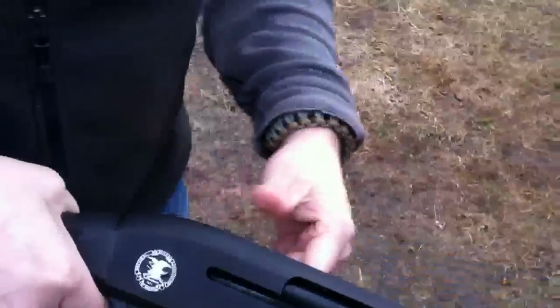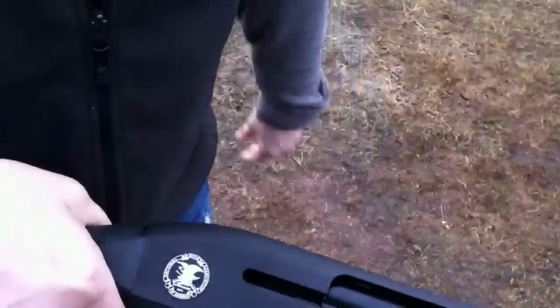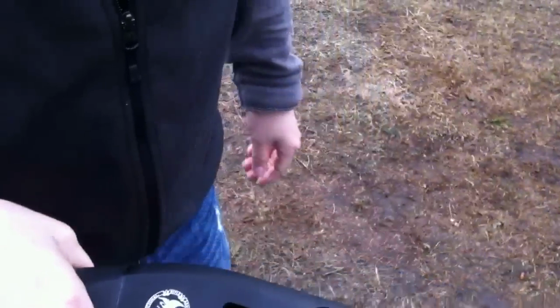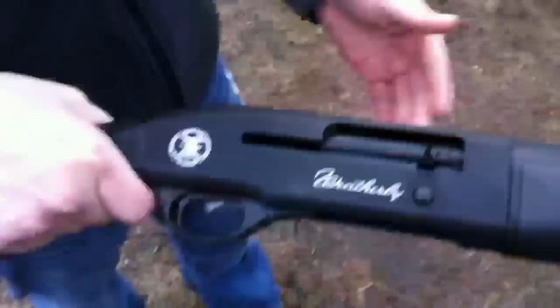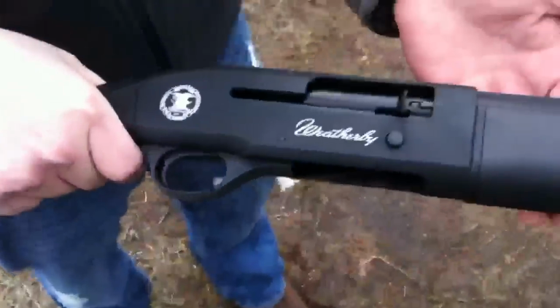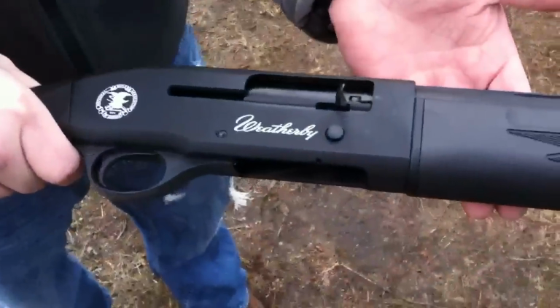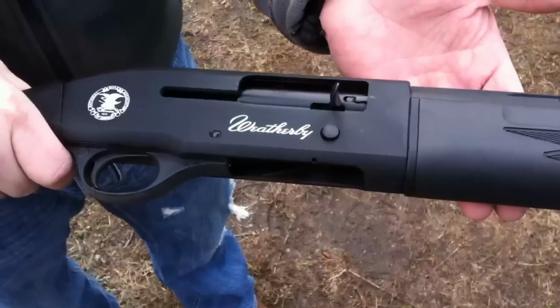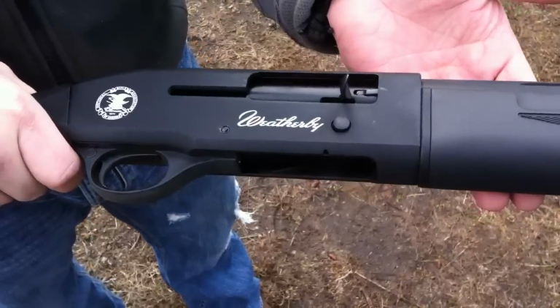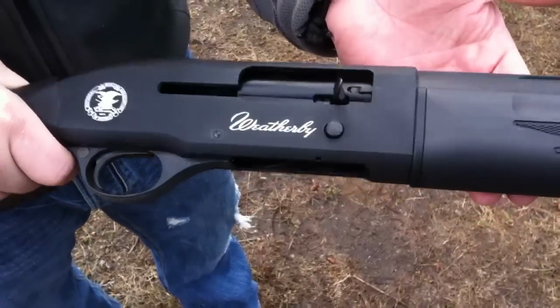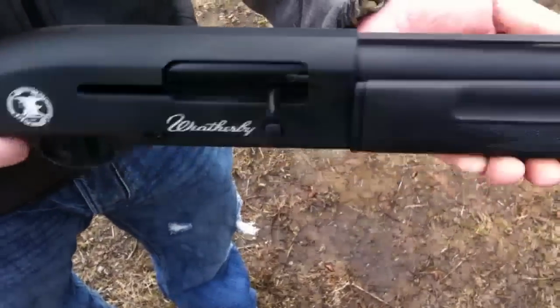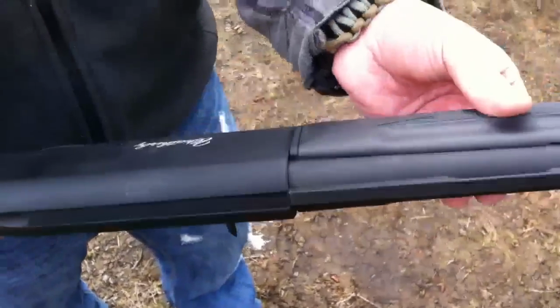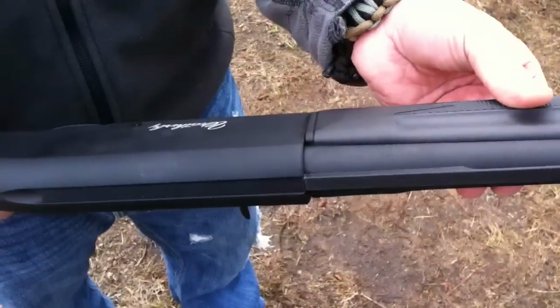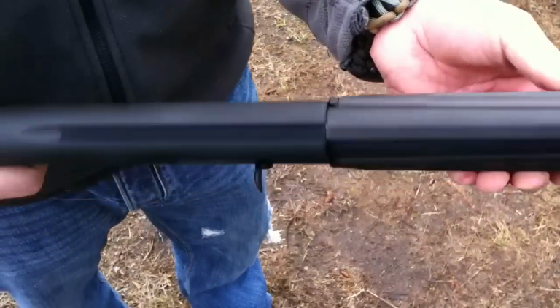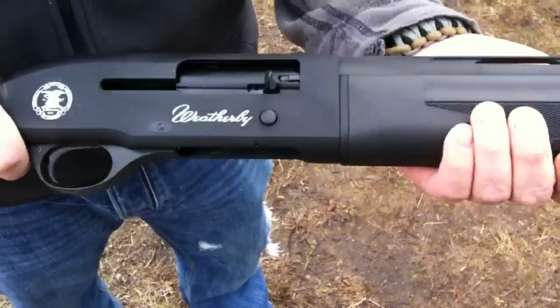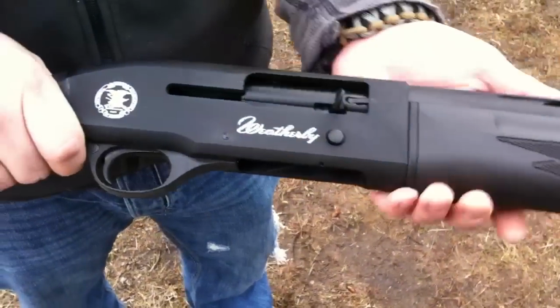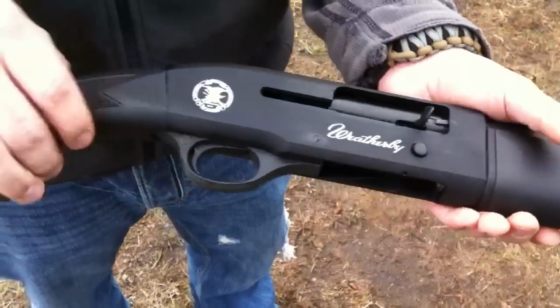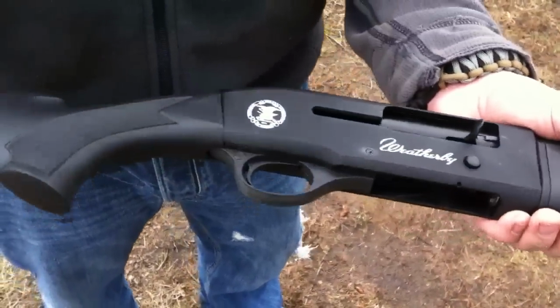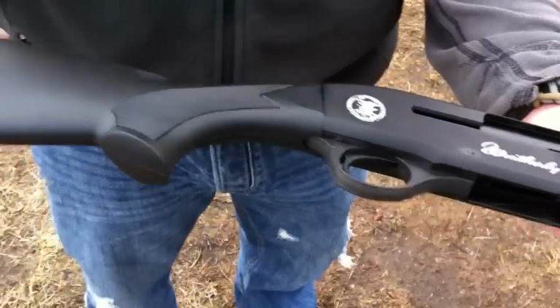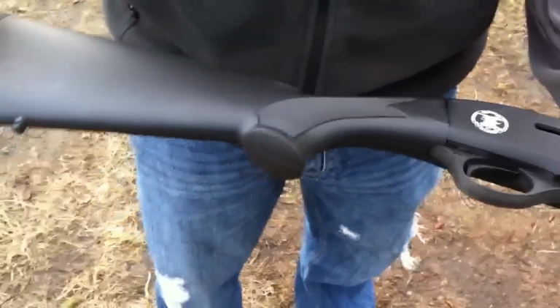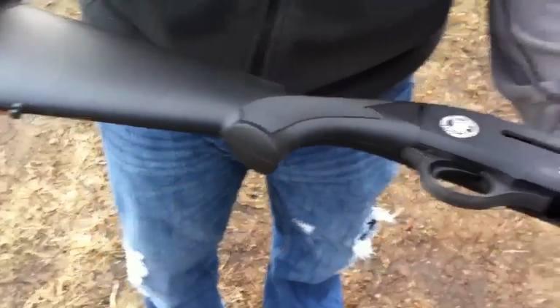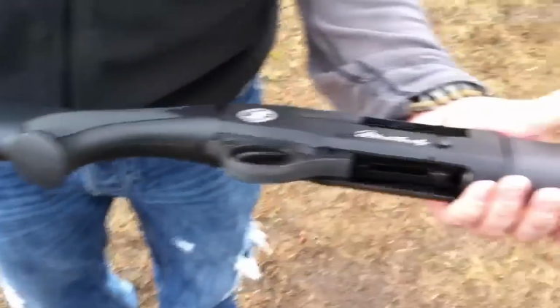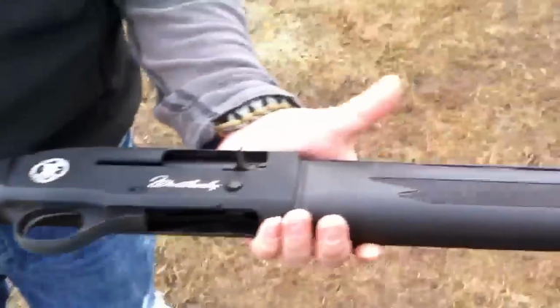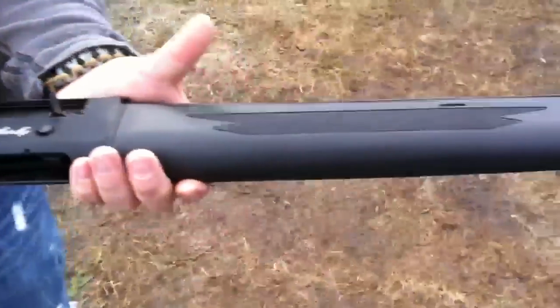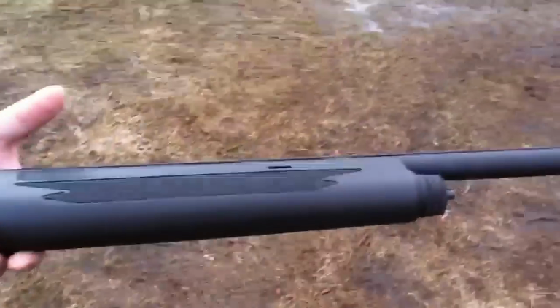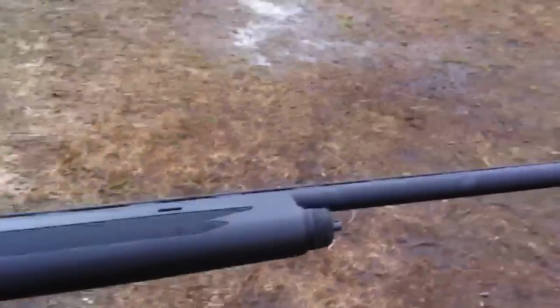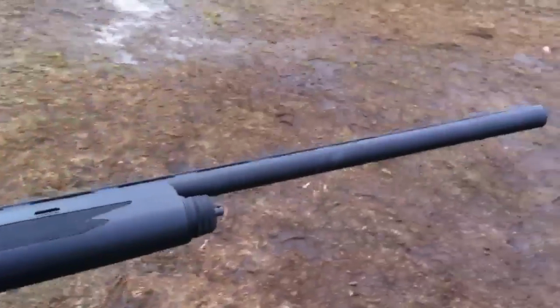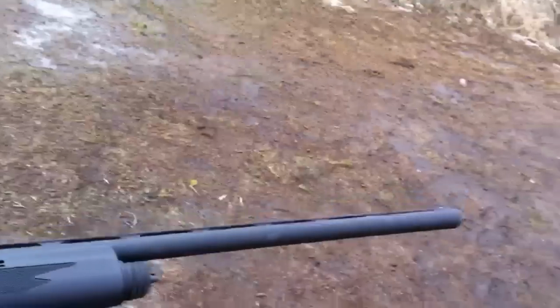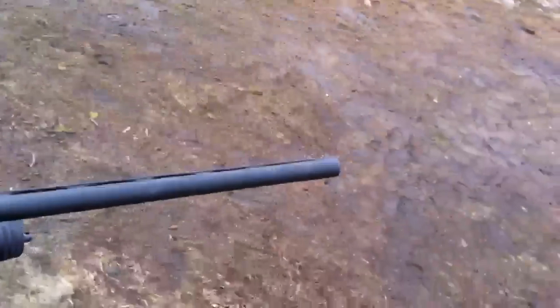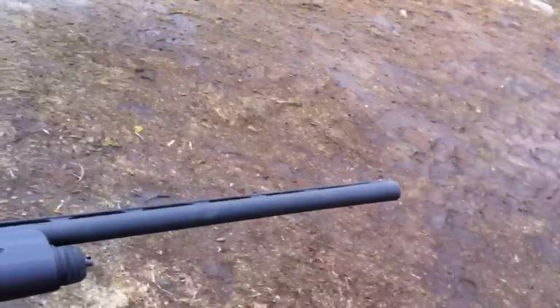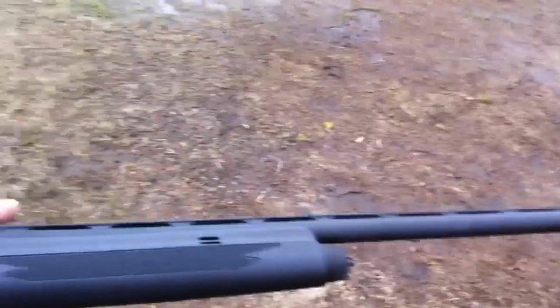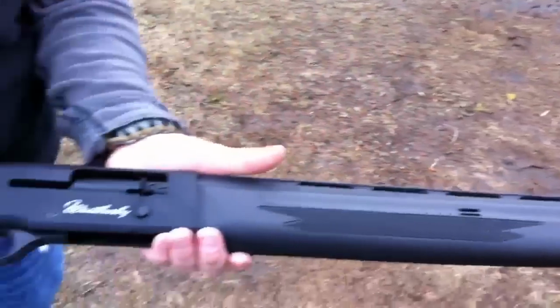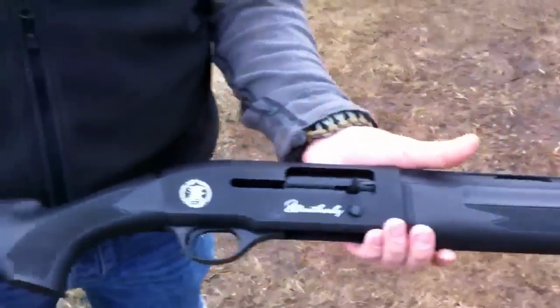Alright guys, just picked up the Weatherby SA-08 today. 12 gauge, 28 inch barrel. So we're going to run a few shots through it. We've already put a few on it, just now decided to throw the camera on.